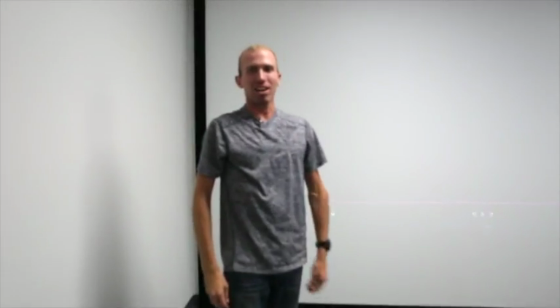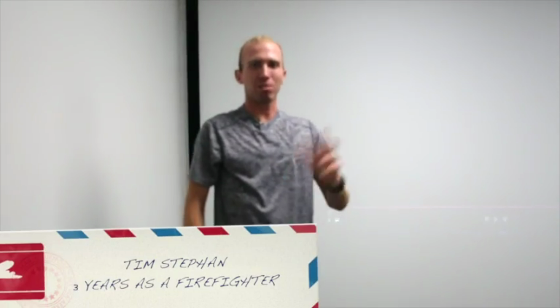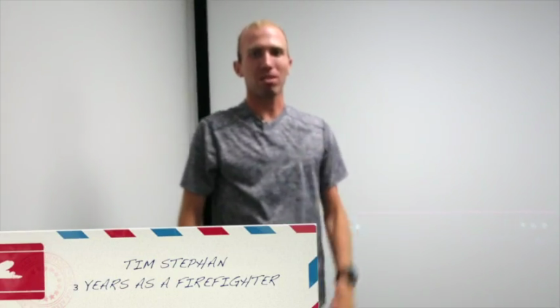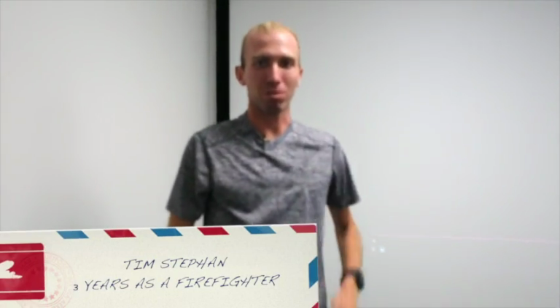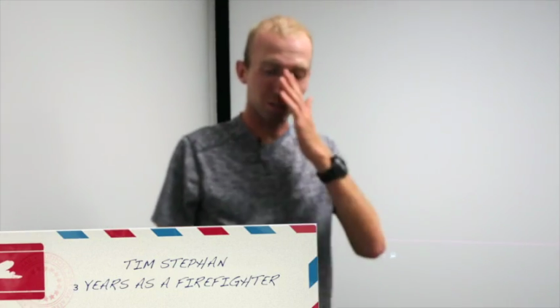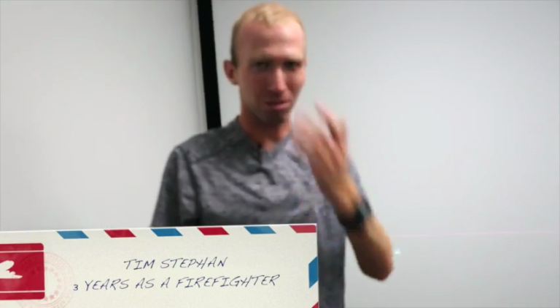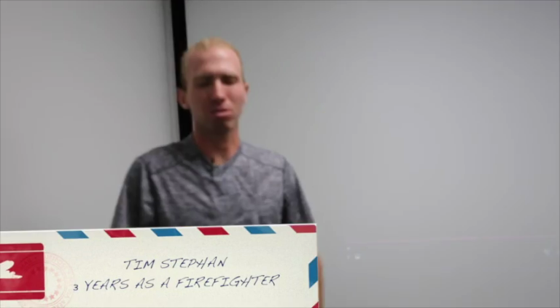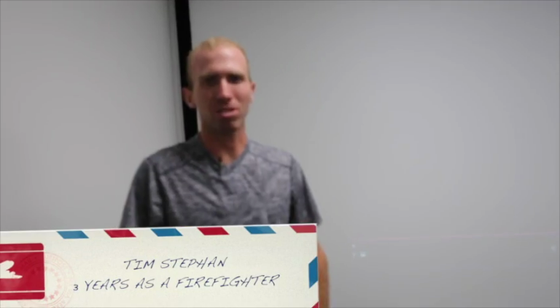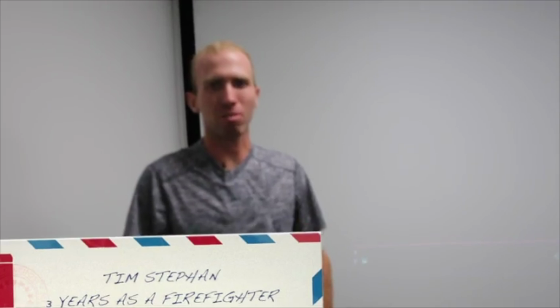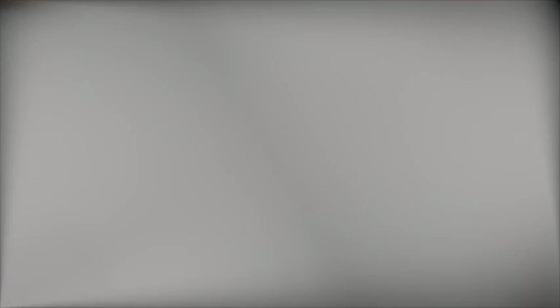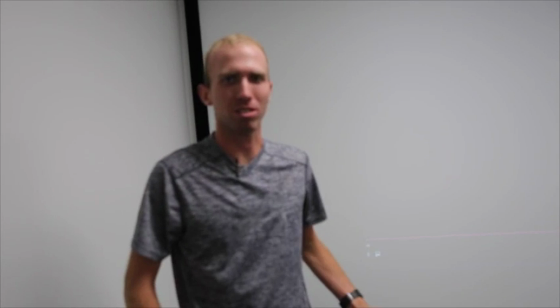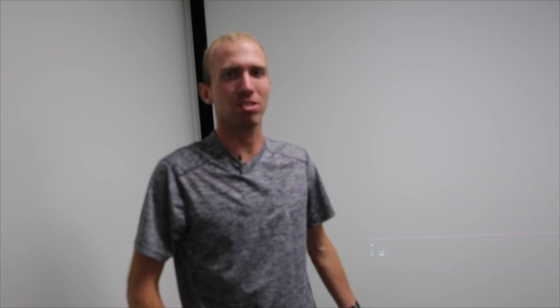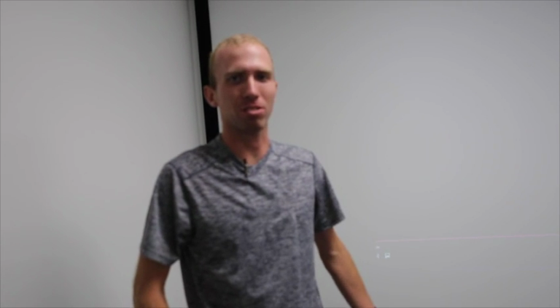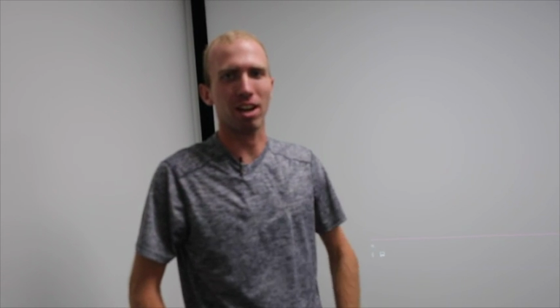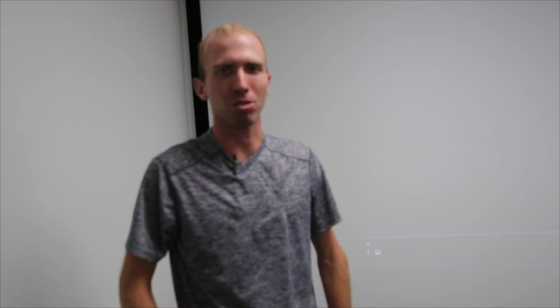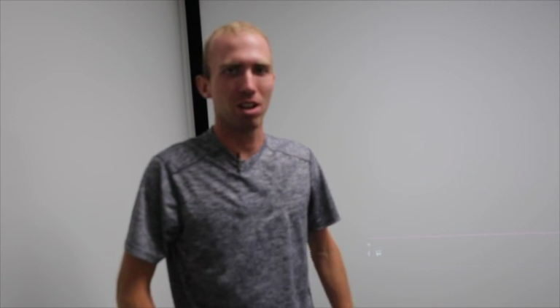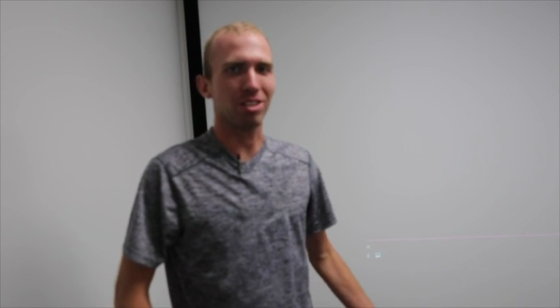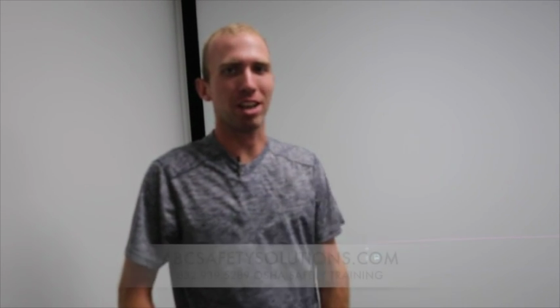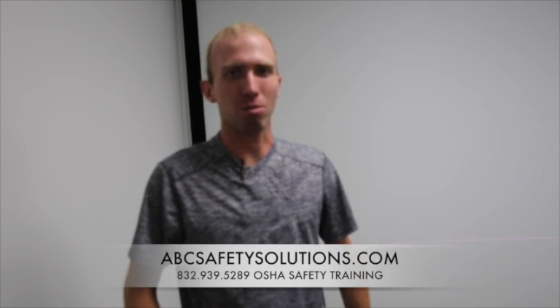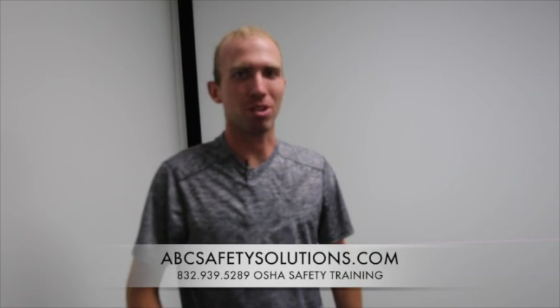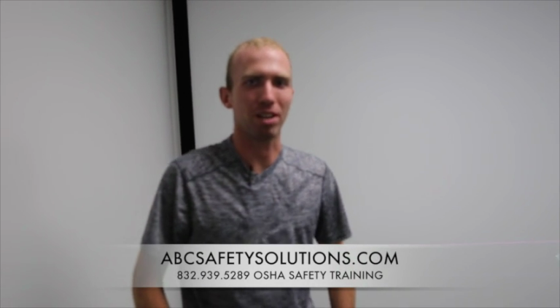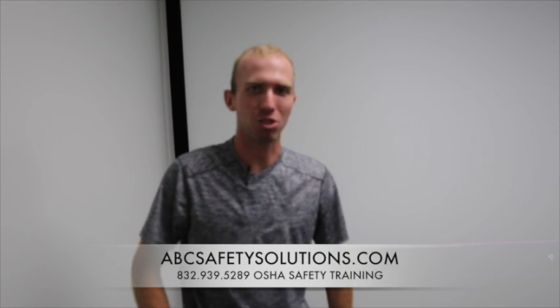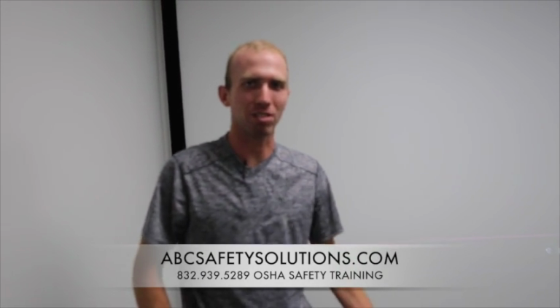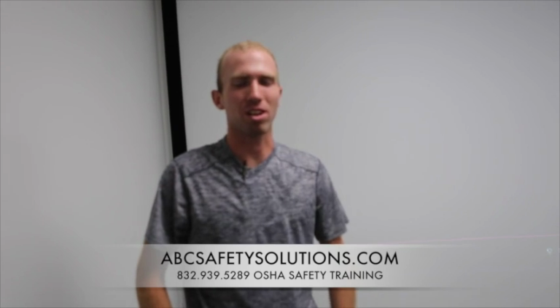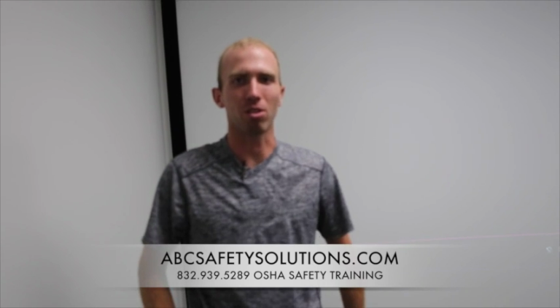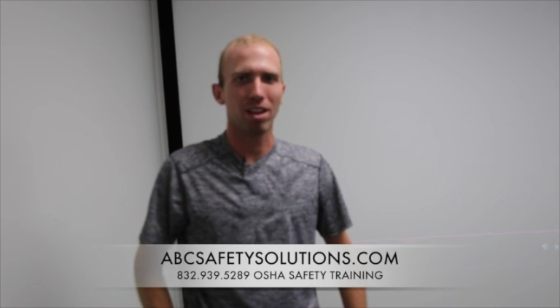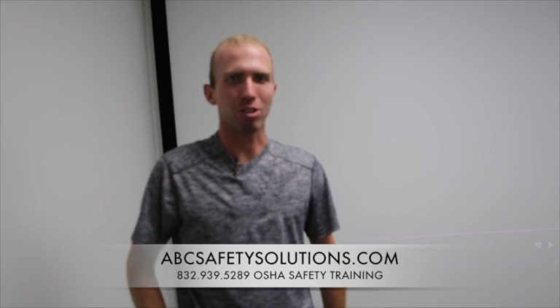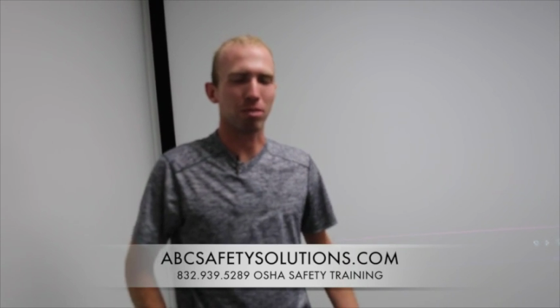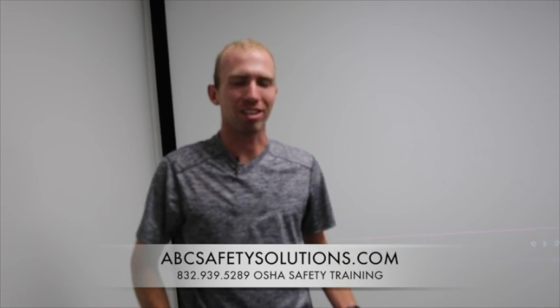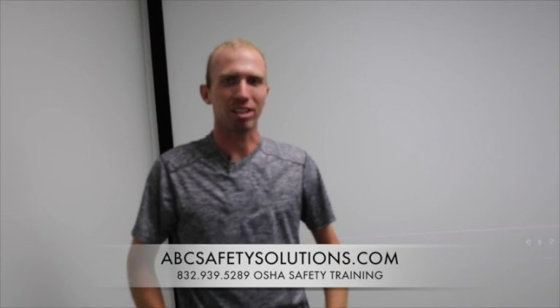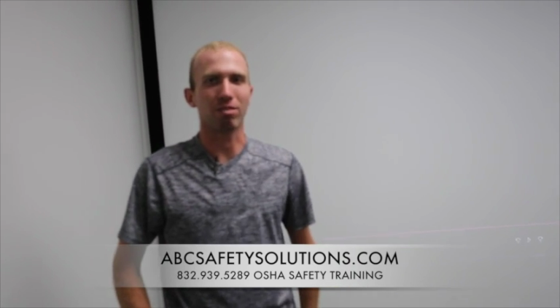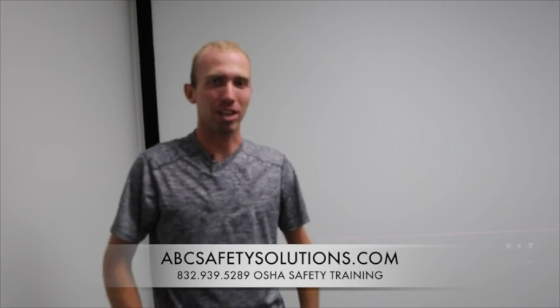Hi, I'm Tim Stephan. I'm 22 years old, 3 years in the fire department. I'm going to teach y'all today how to don a SCBA whenever y'all have an H2S scenario — how to properly don it quickly and effectively as you can.